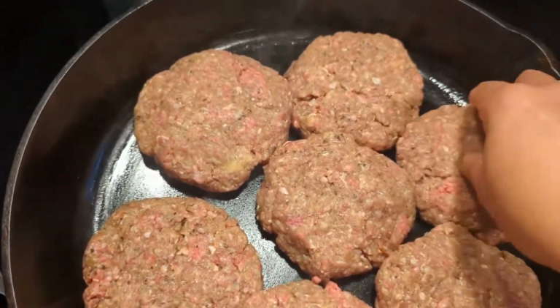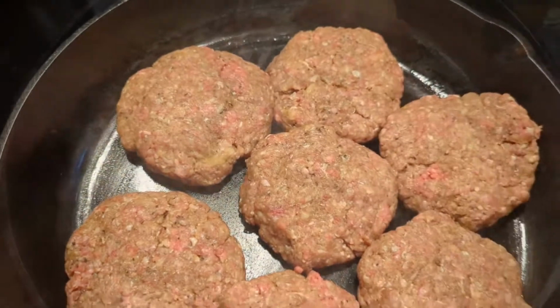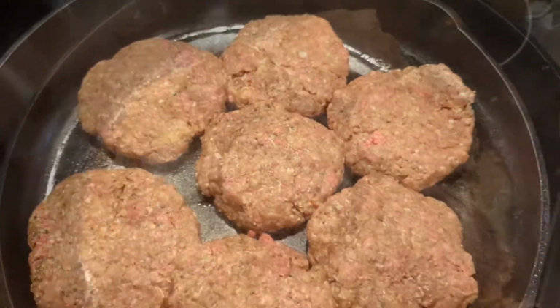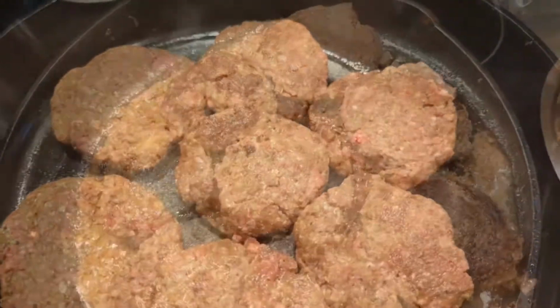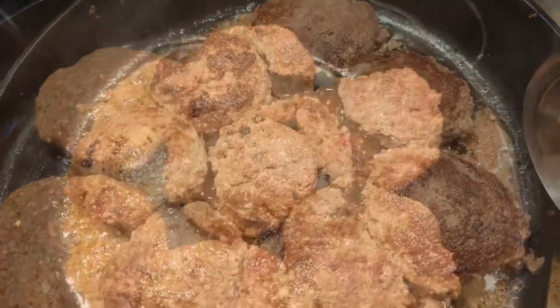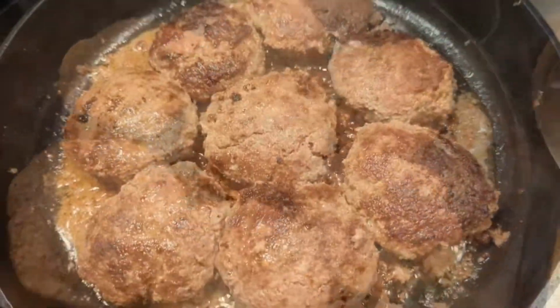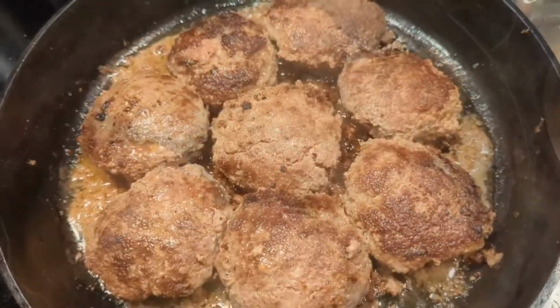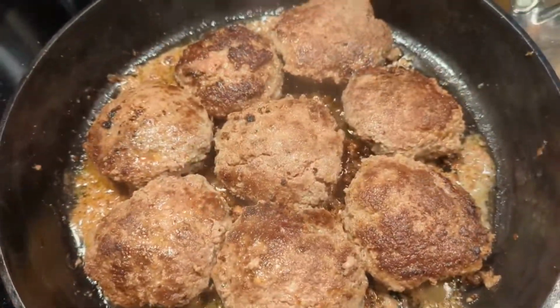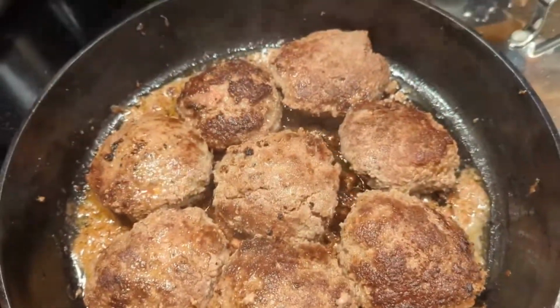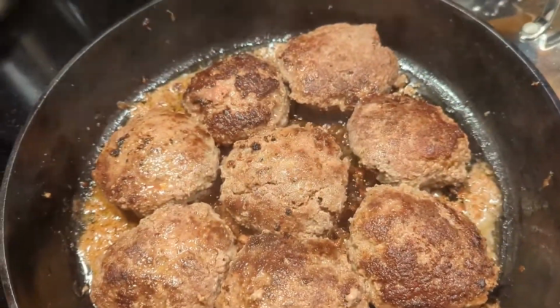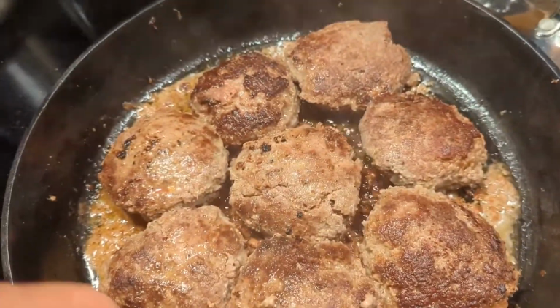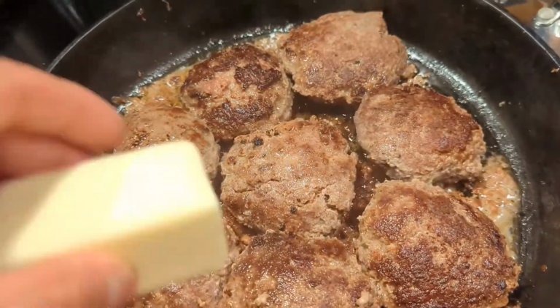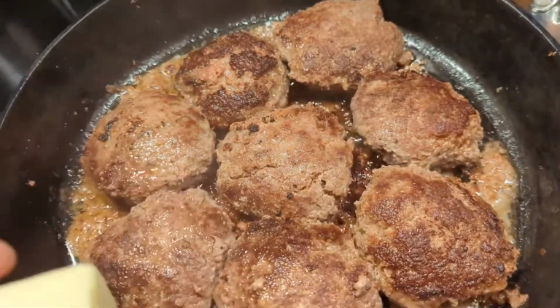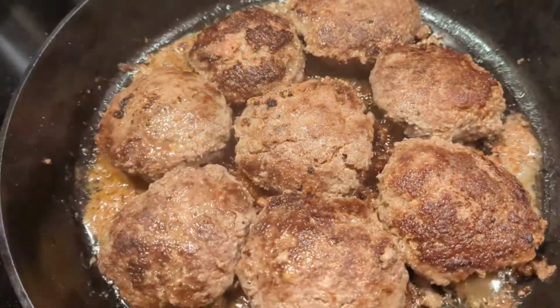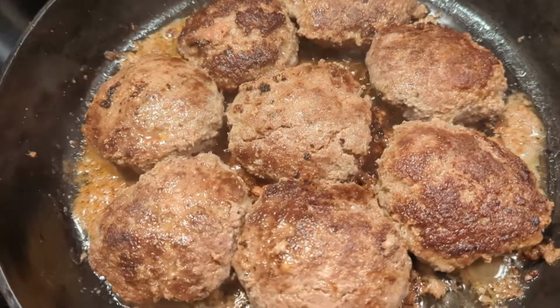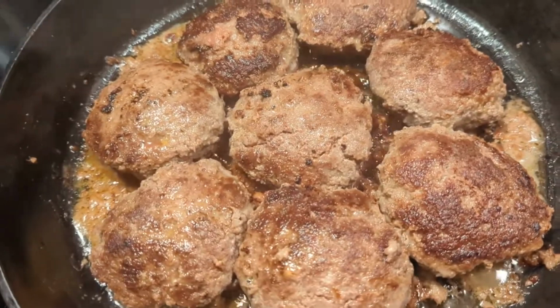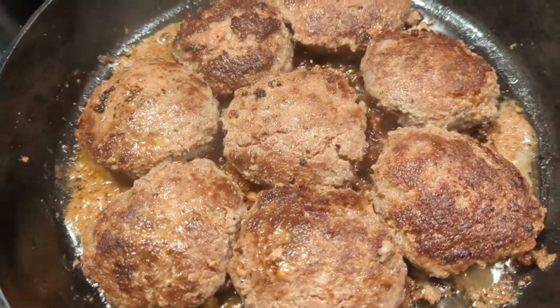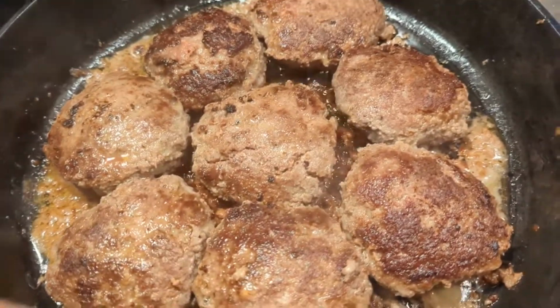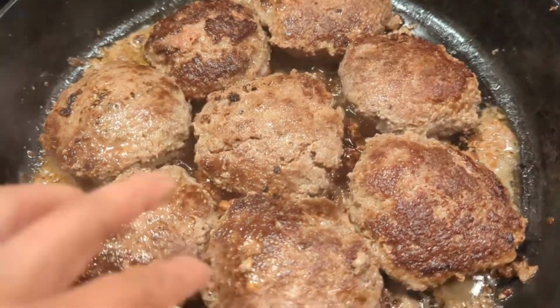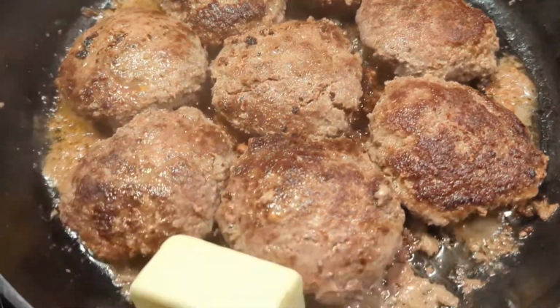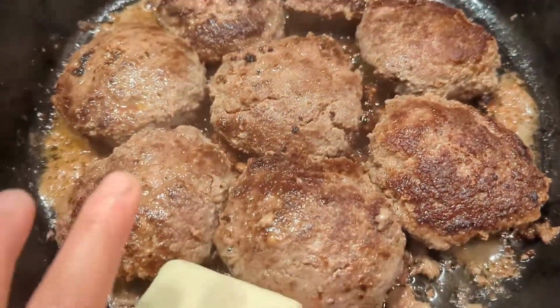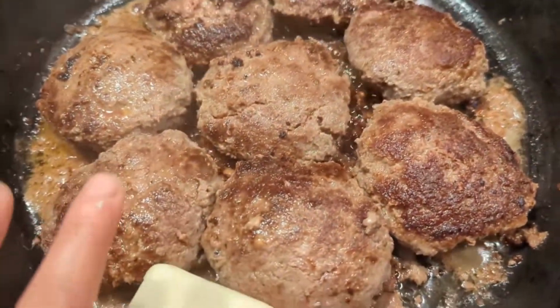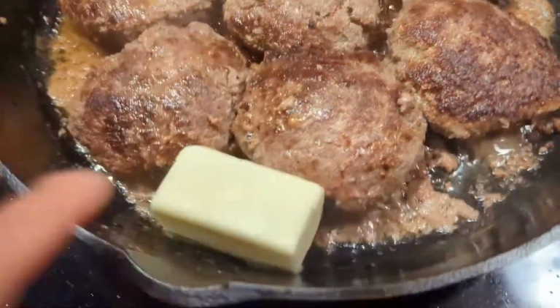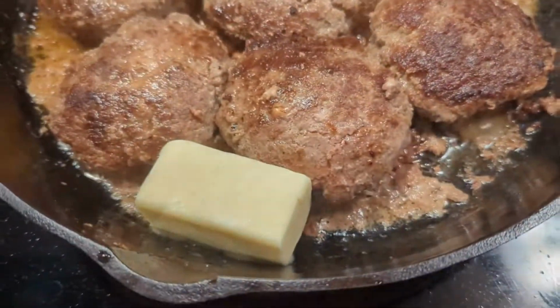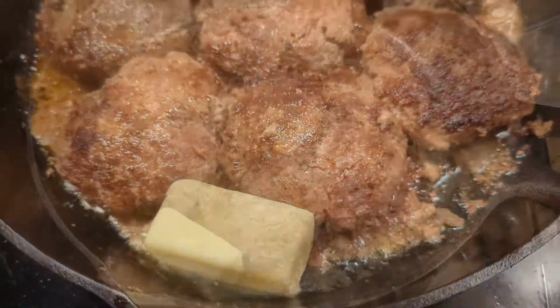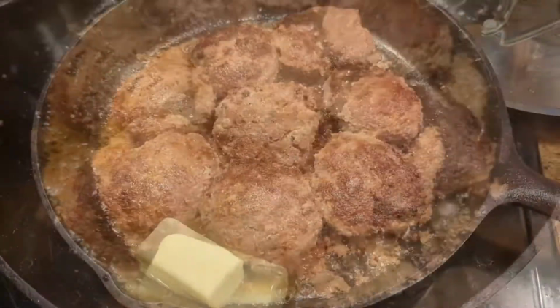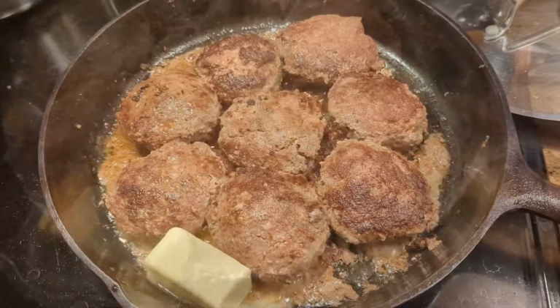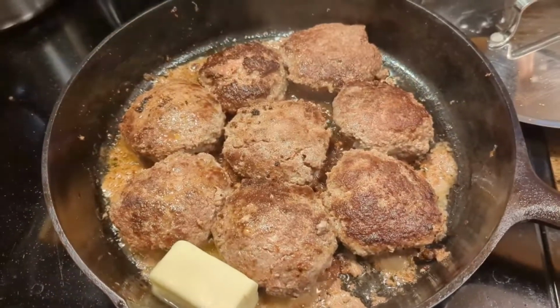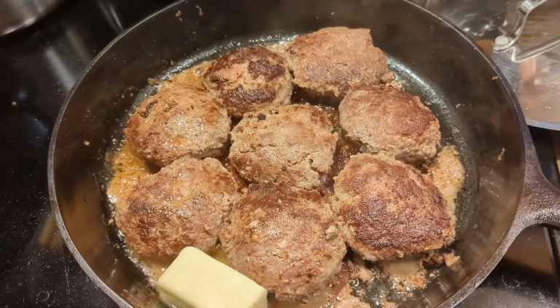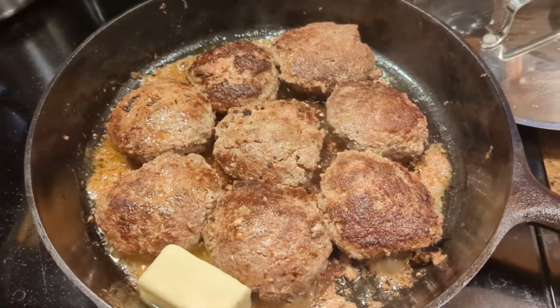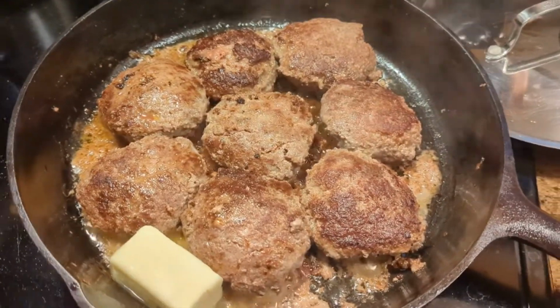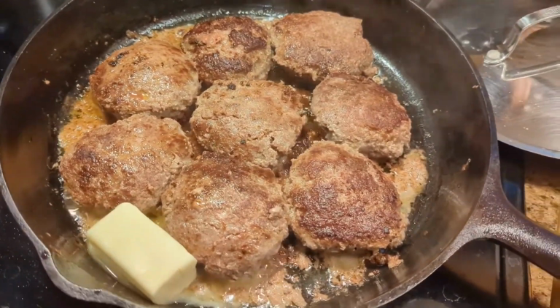Alright y'all, so I have these eight patties and I am just going to finish cooking them in the oven. I'm going to put four tablespoons of butter — so let's put this in the oven.